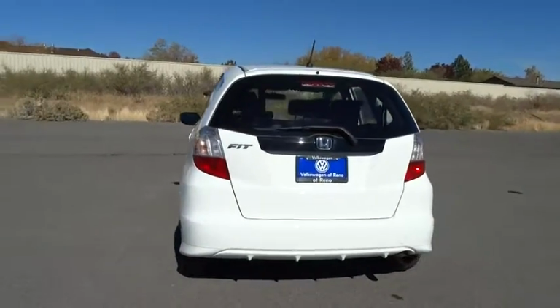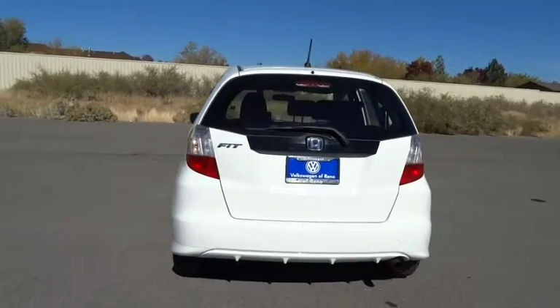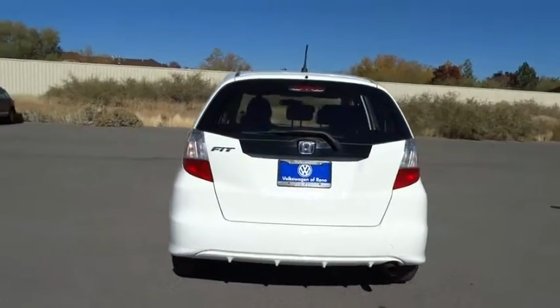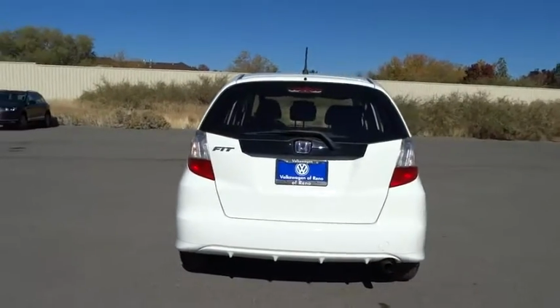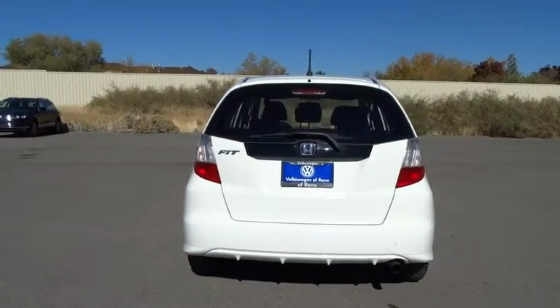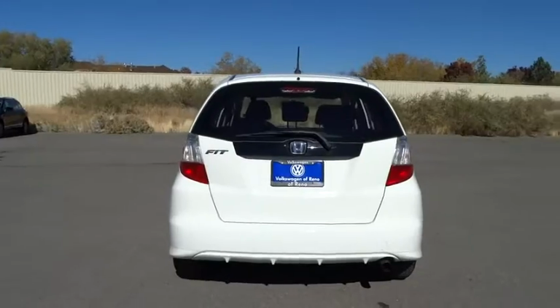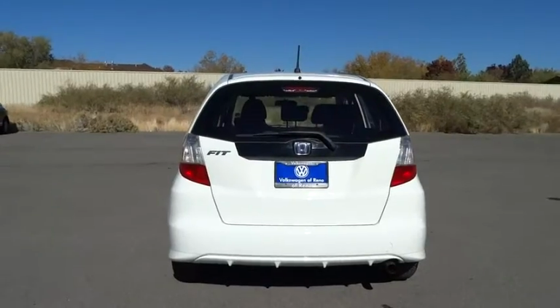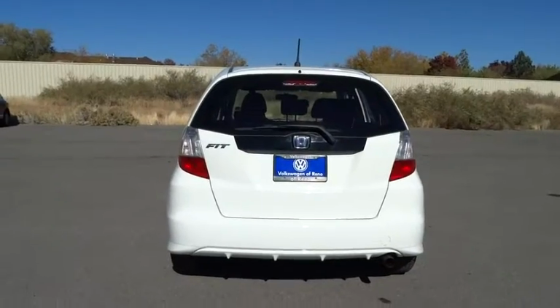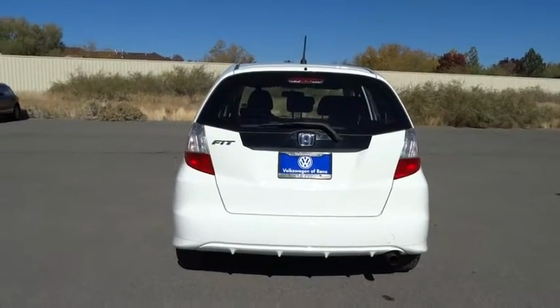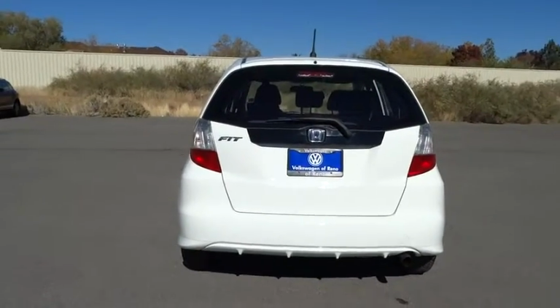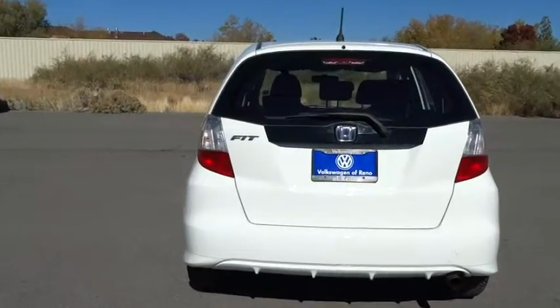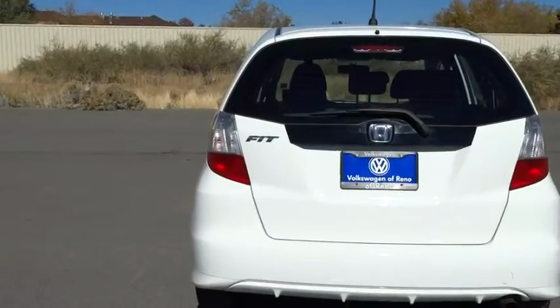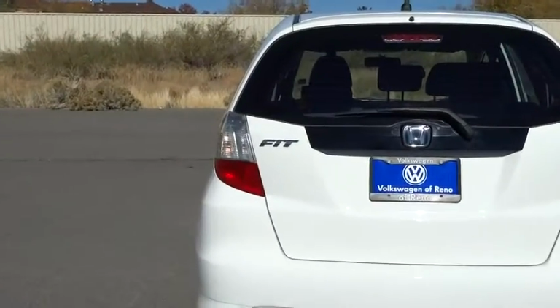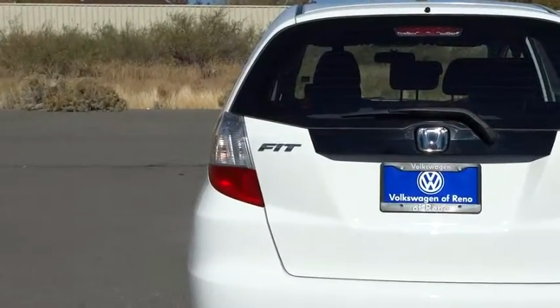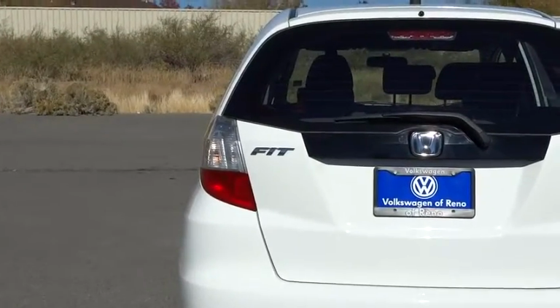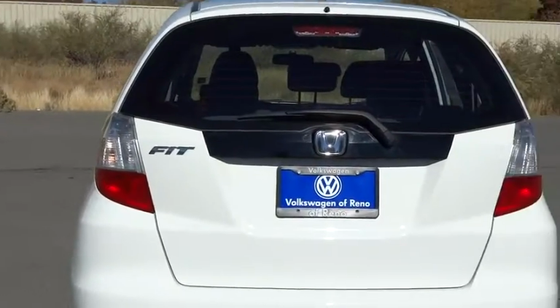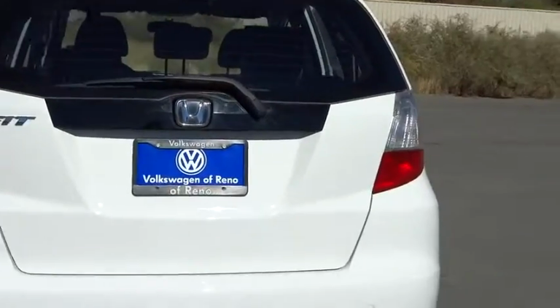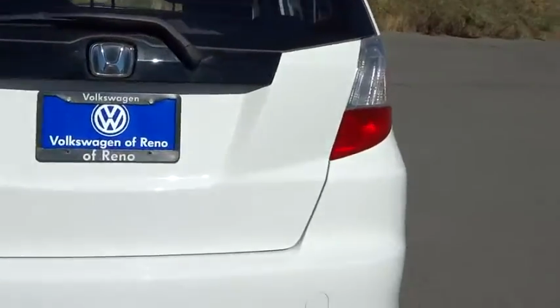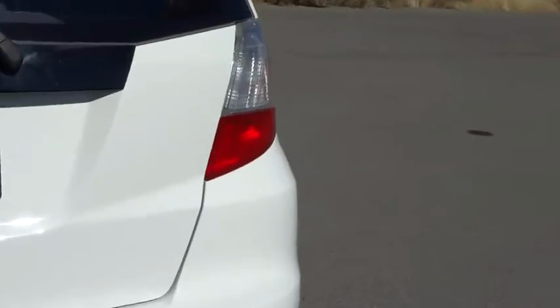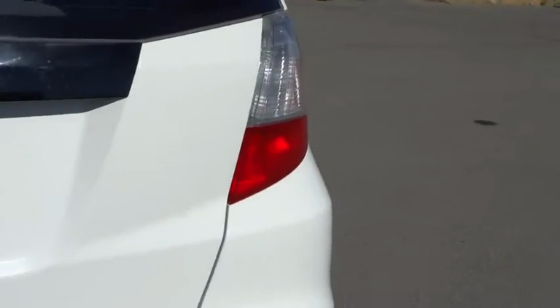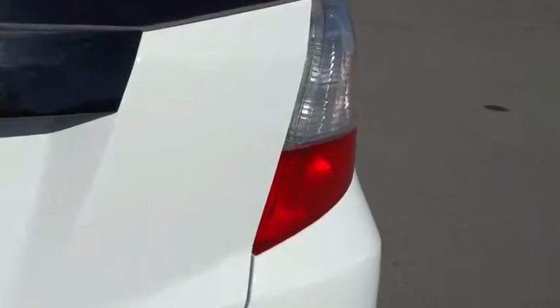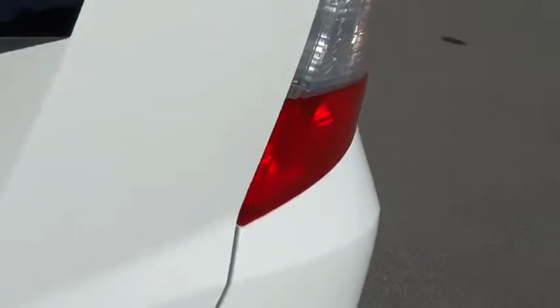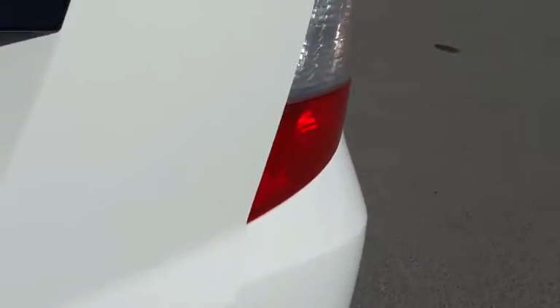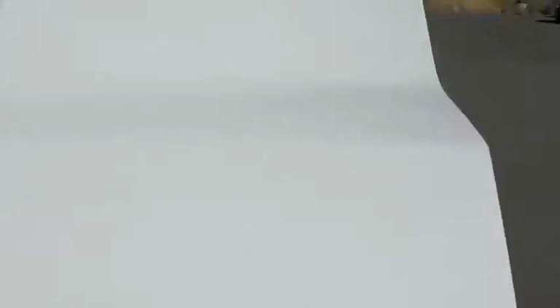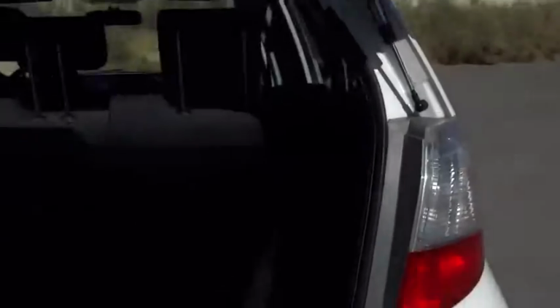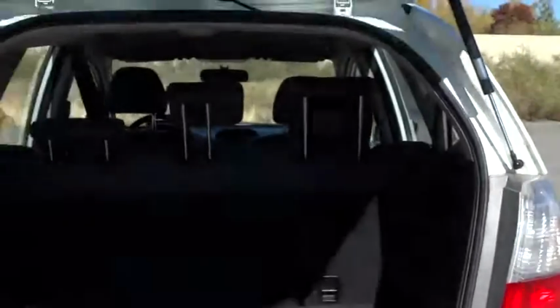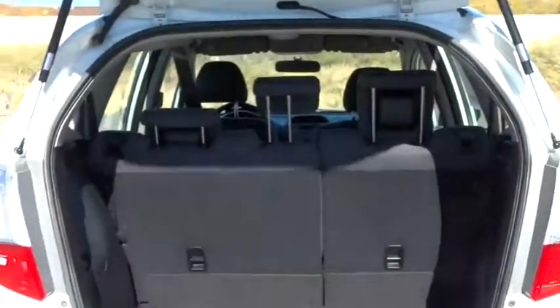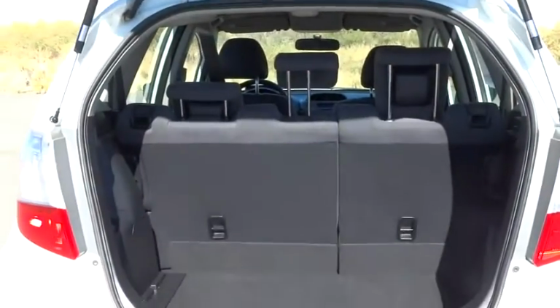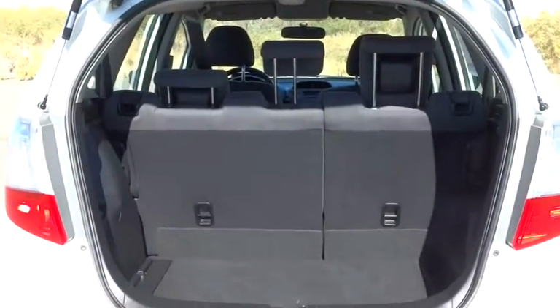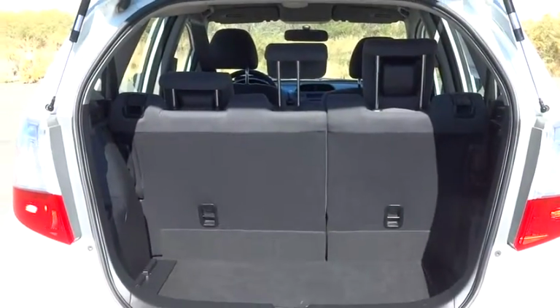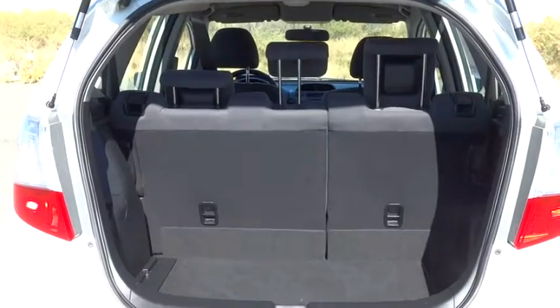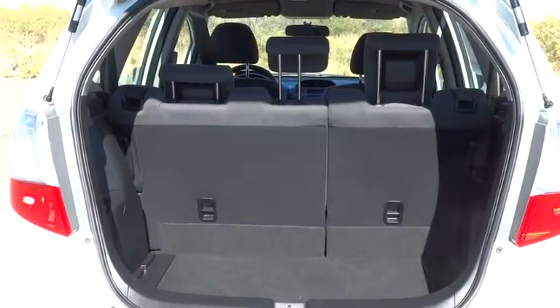Here are some of this vehicle's great options: keyless entry, adjustable steering wheel, power steering, ABS four-wheel, cruise control, rear defrost, front-wheel drive, AM-FM stereo radio, child safety locks.